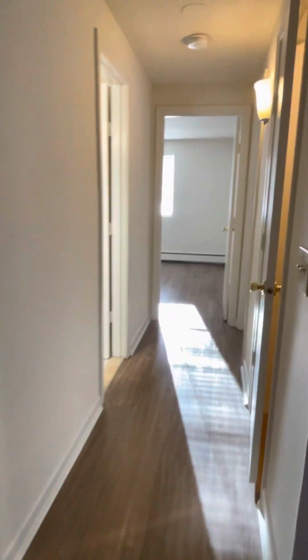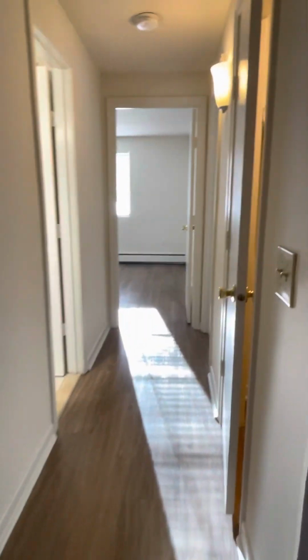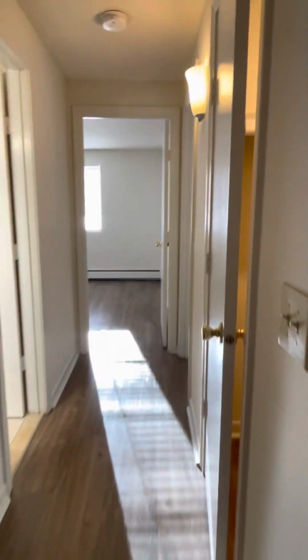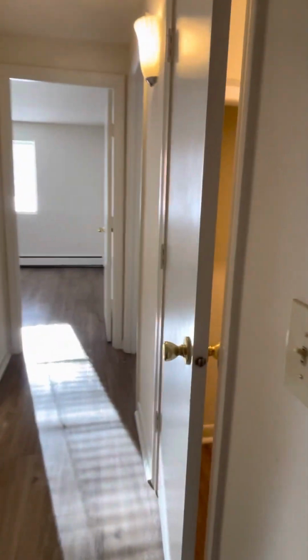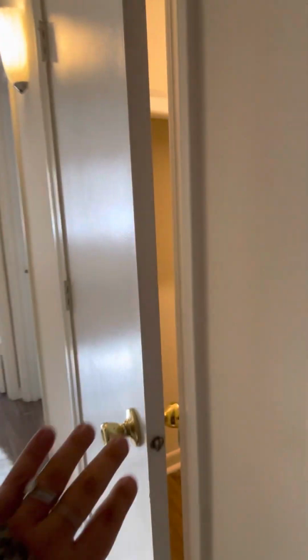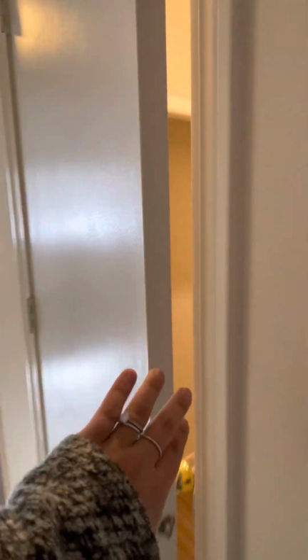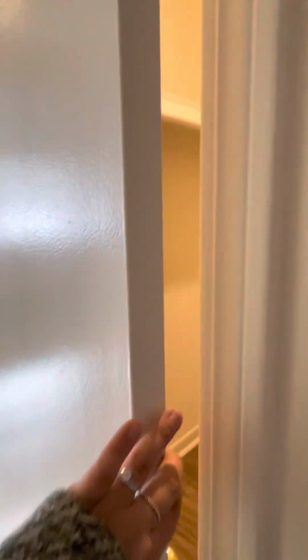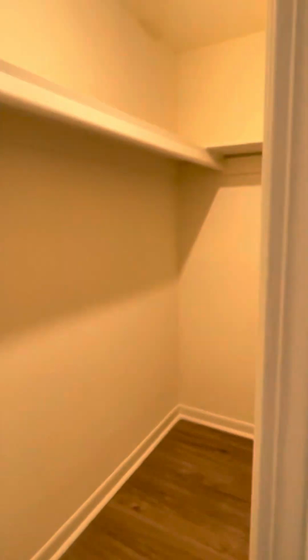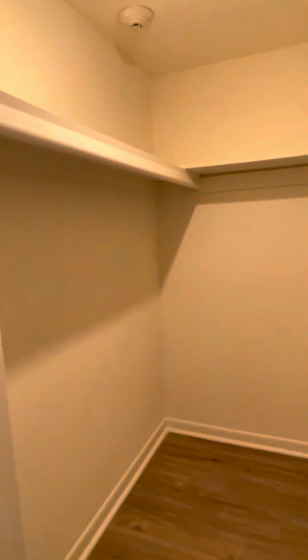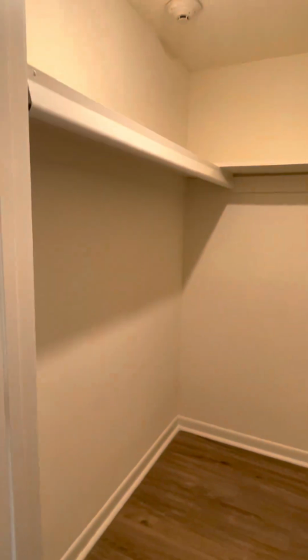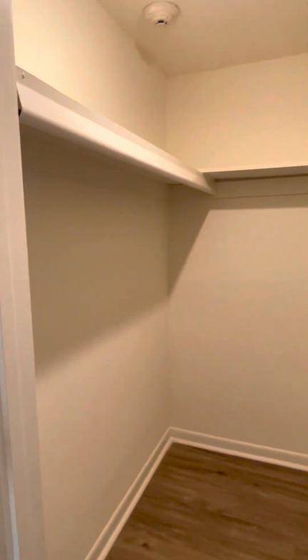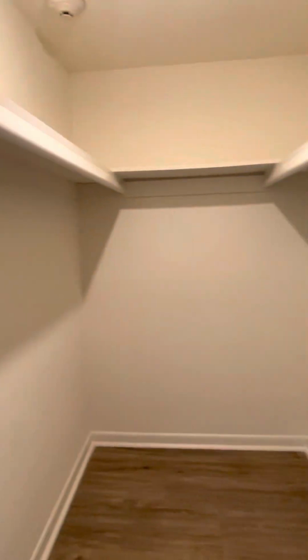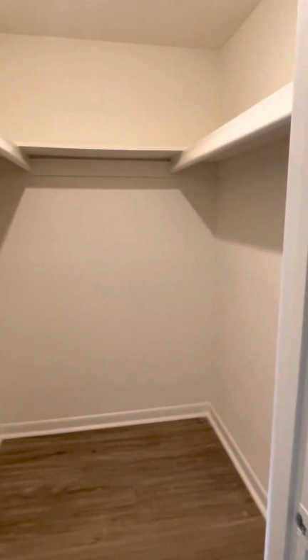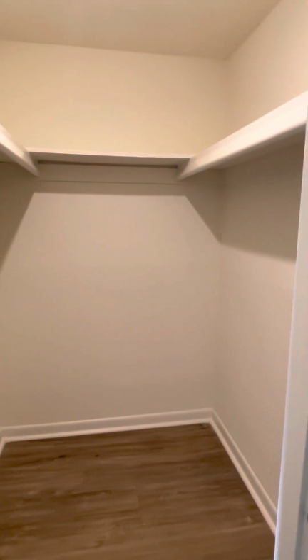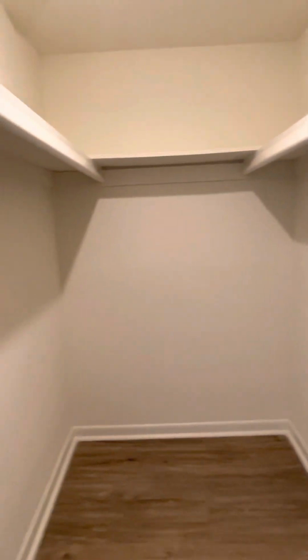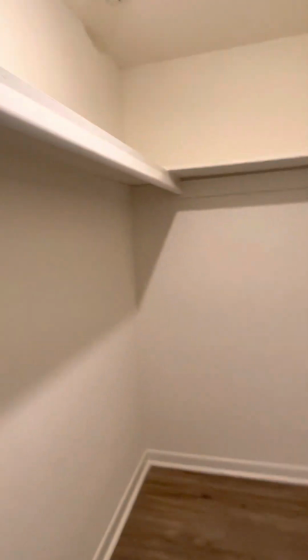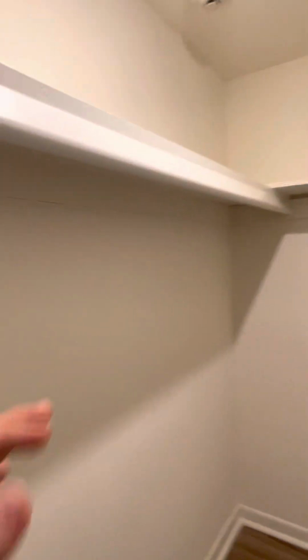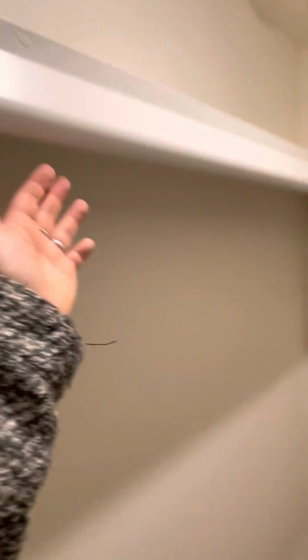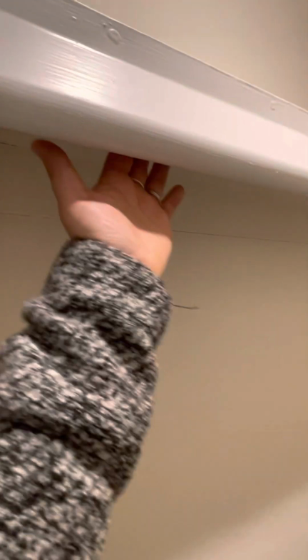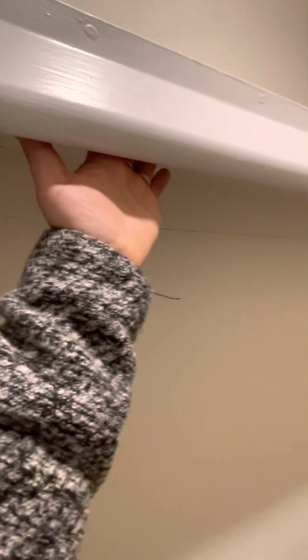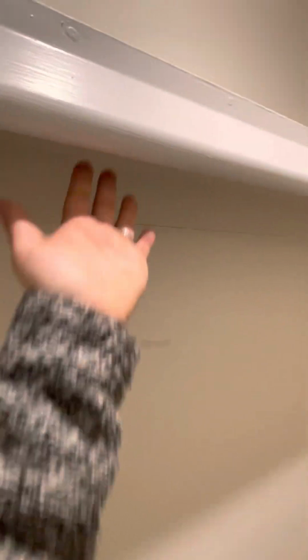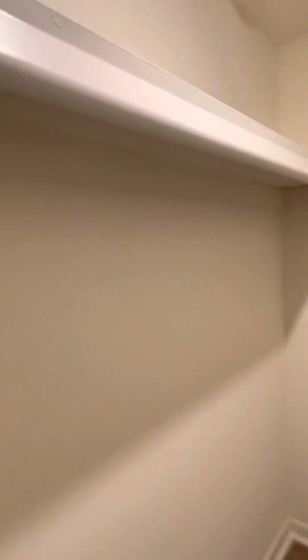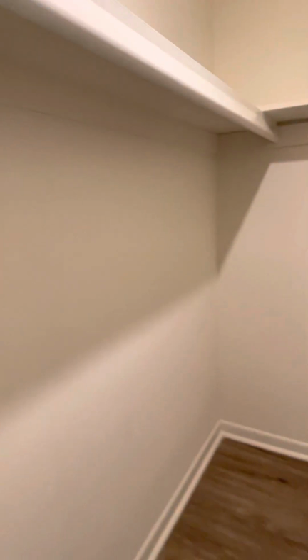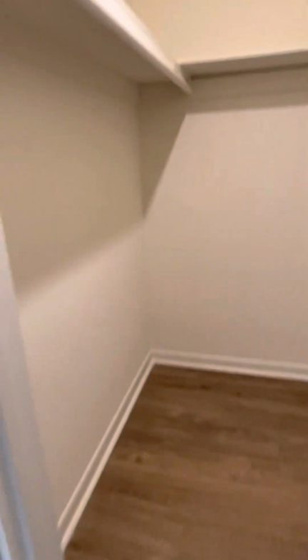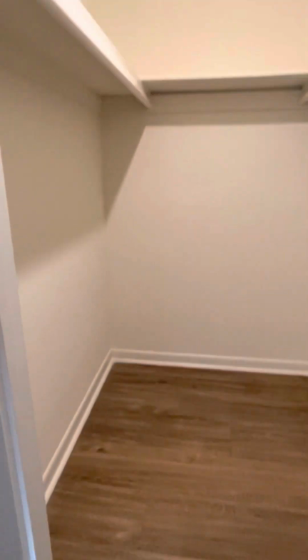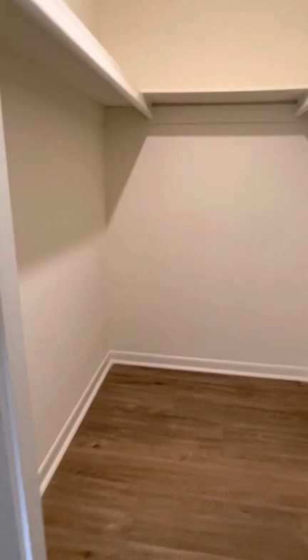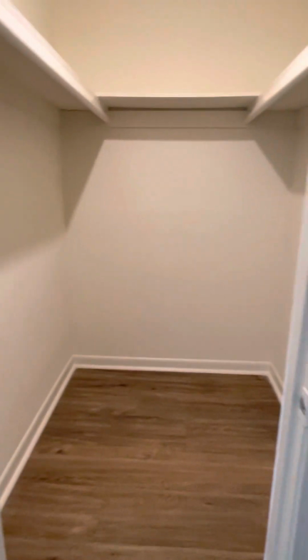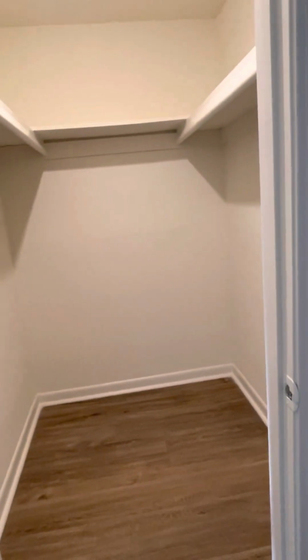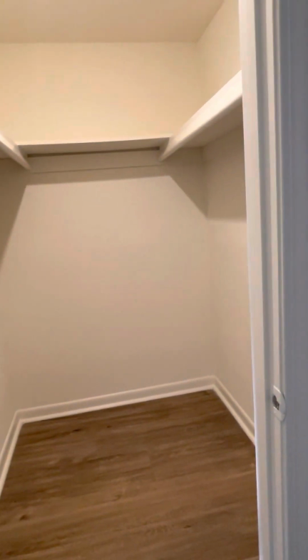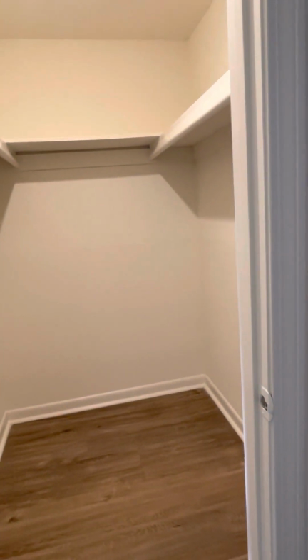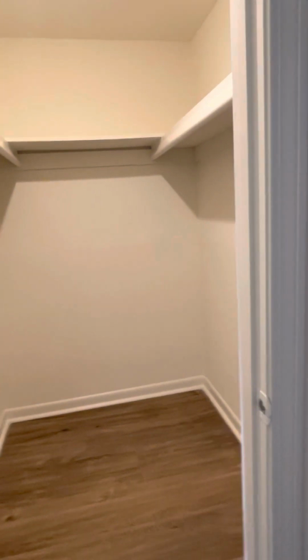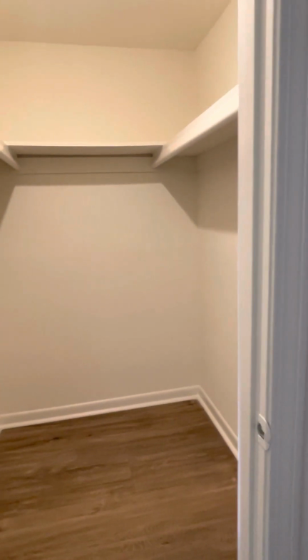Coming down the hall, there's a really nice size walk-in storage closet. Everything in the closets hangs right on the lip, like that. And this is about four and a half feet deep.